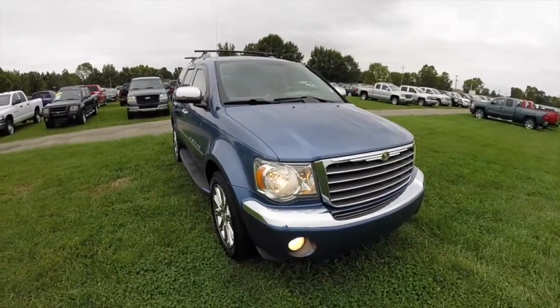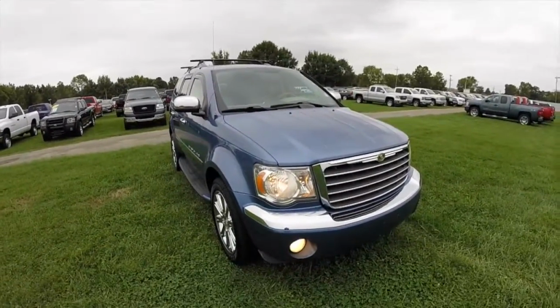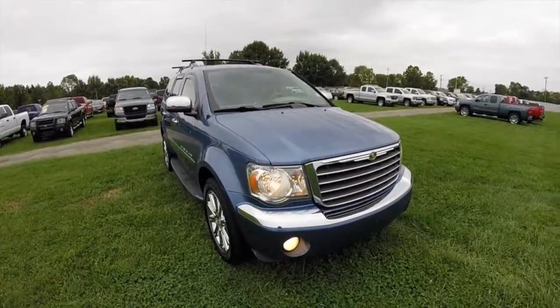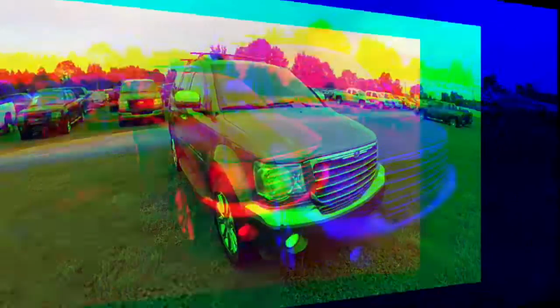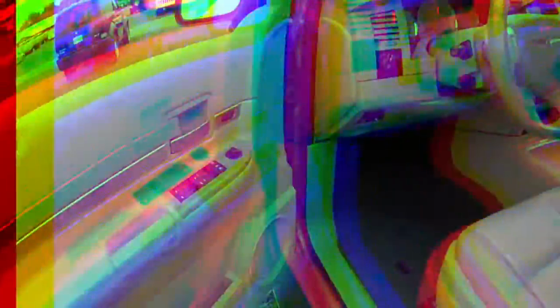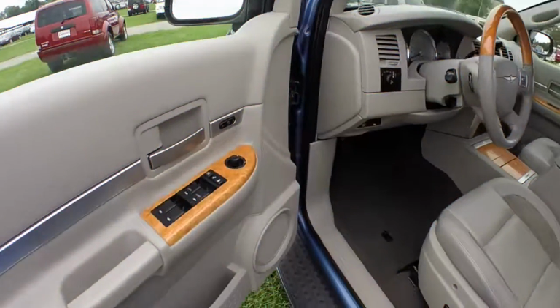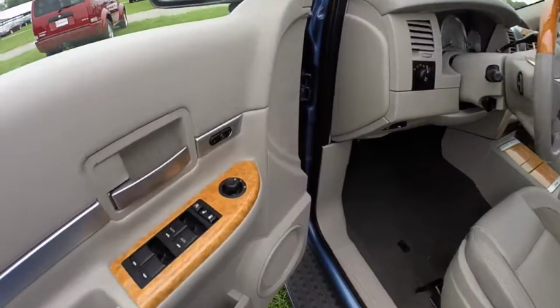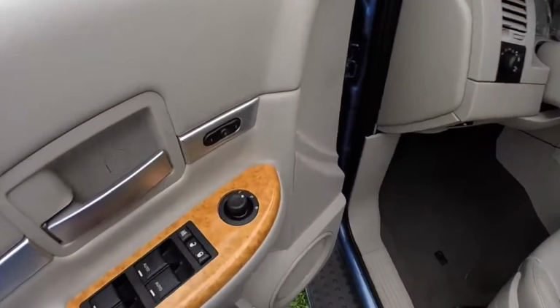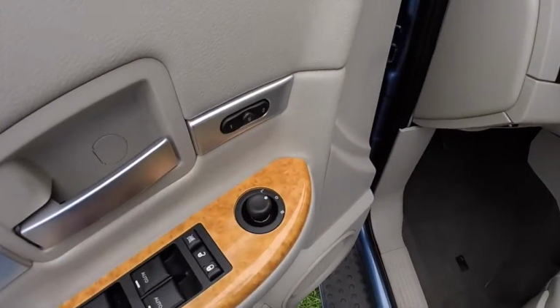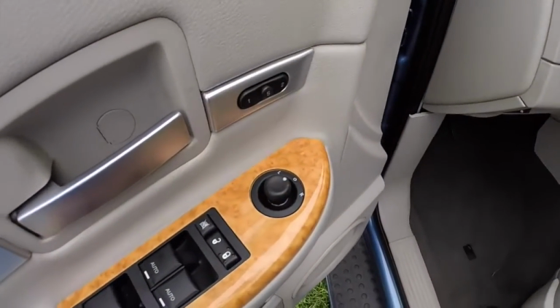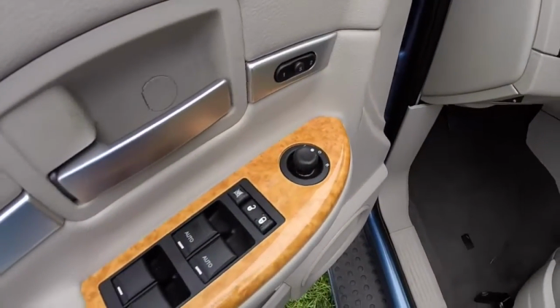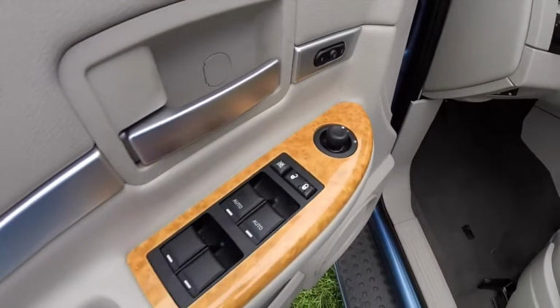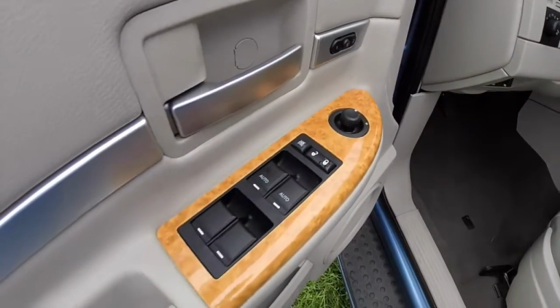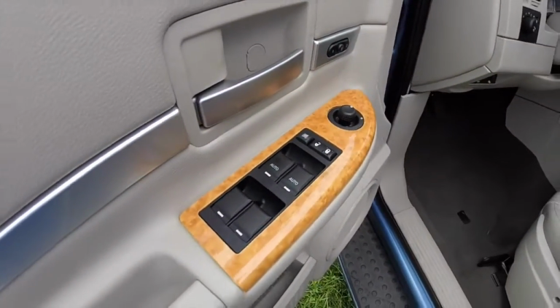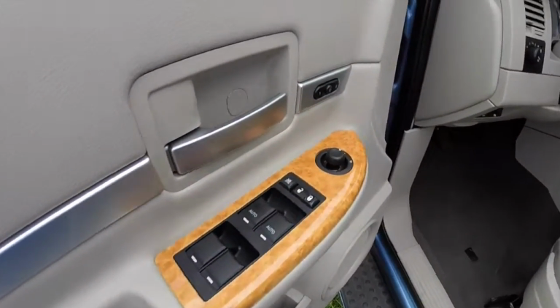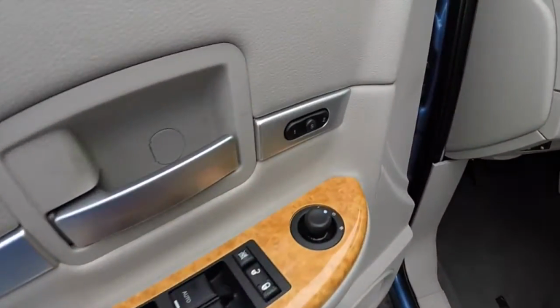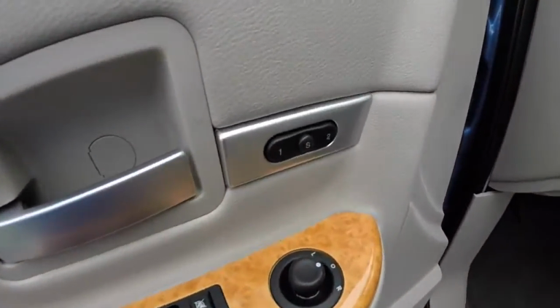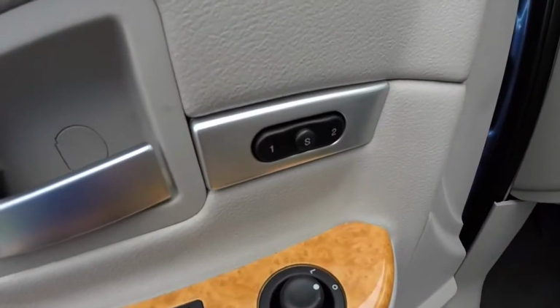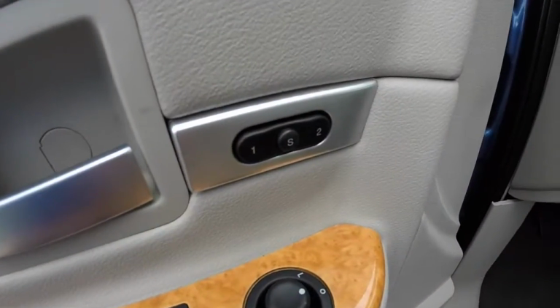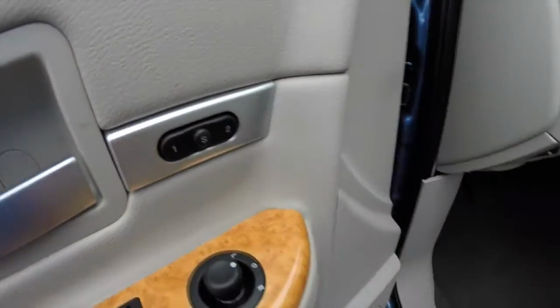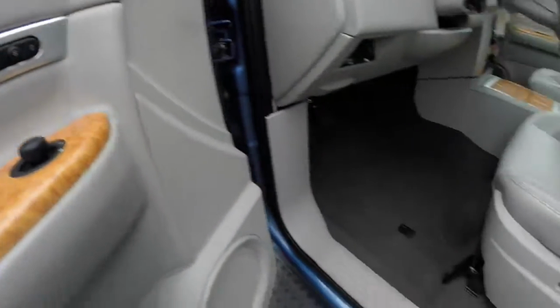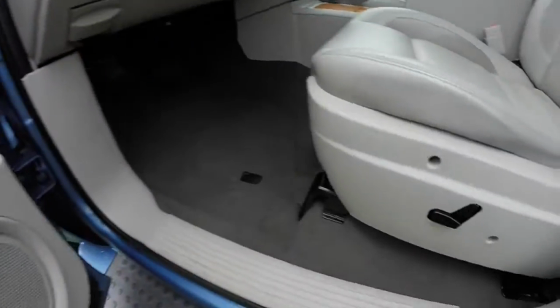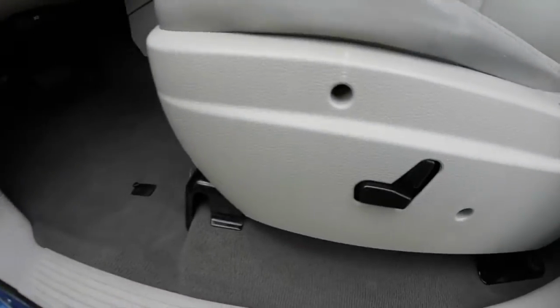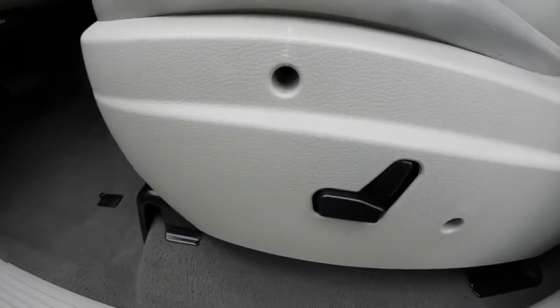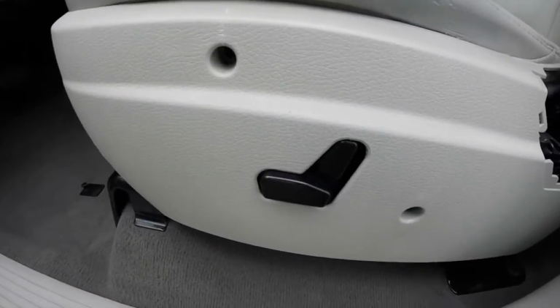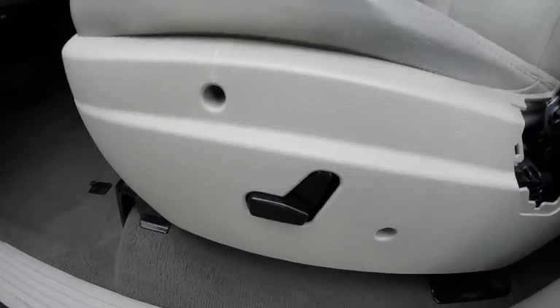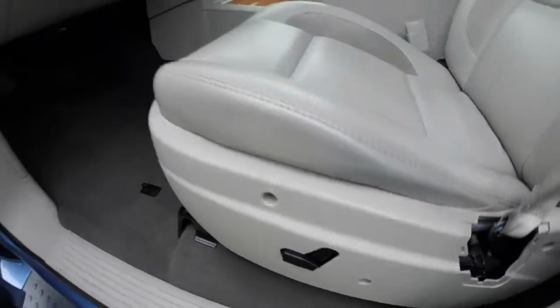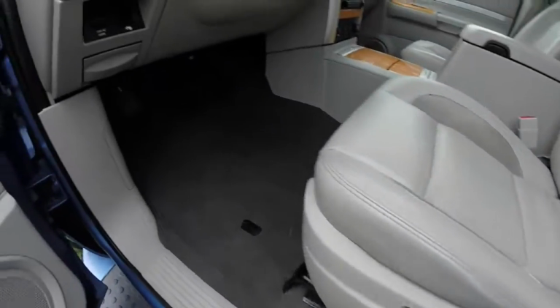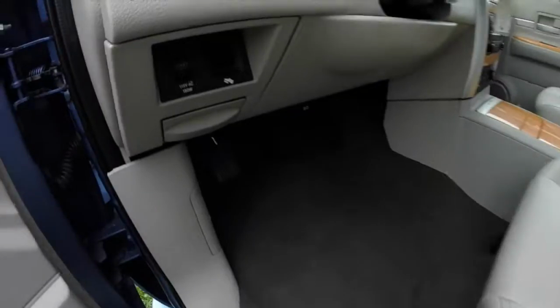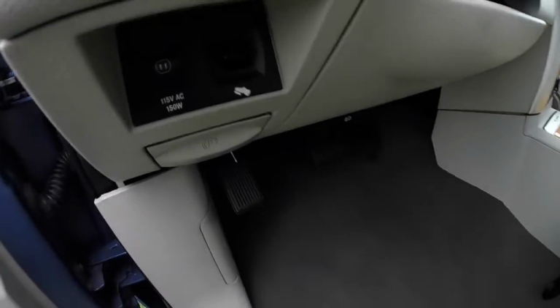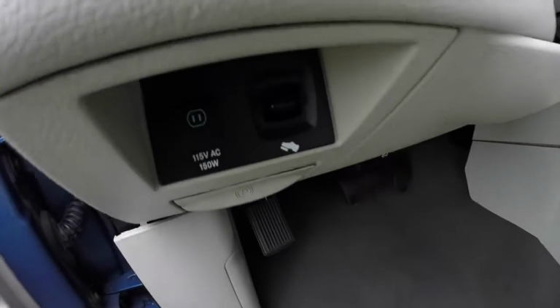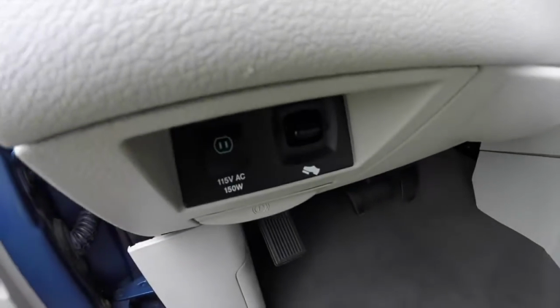Let's go ahead and take a look at the interior. This Aspen has power windows, power mirrors, and power door locks with heated mirrors, two driver memory, eight way power driver and passenger seat, and power adjustable pedals.